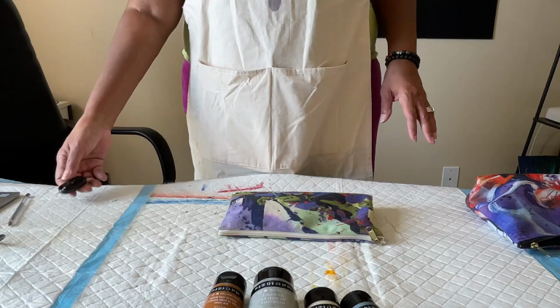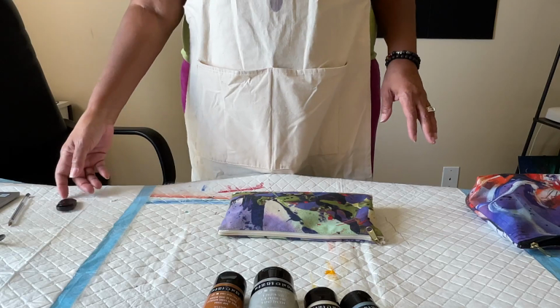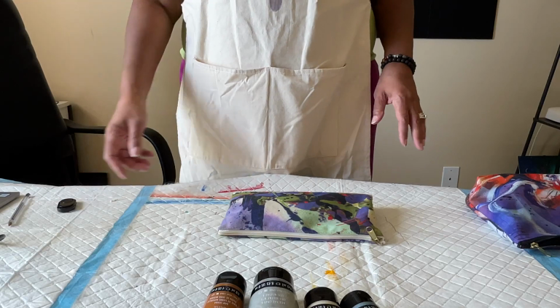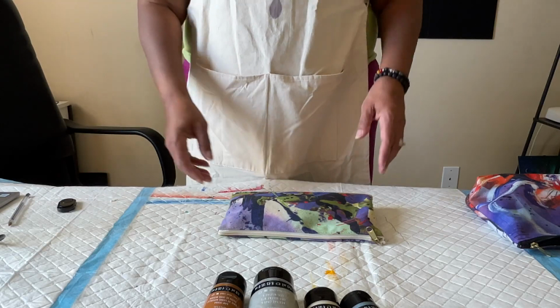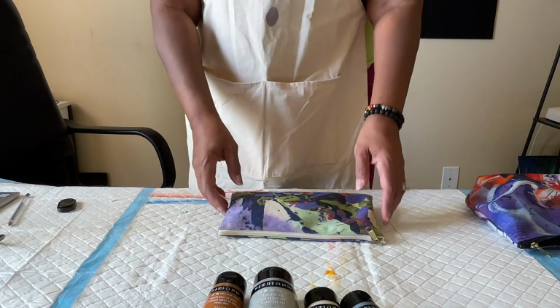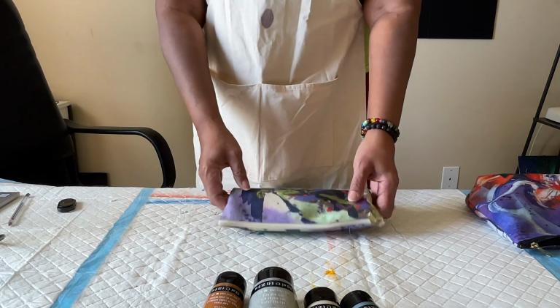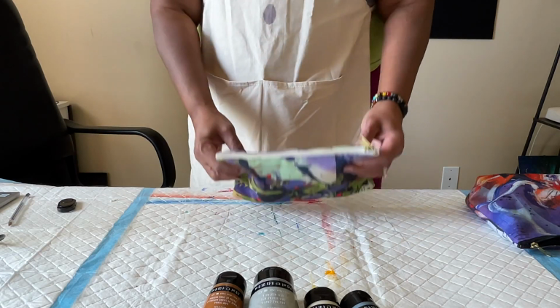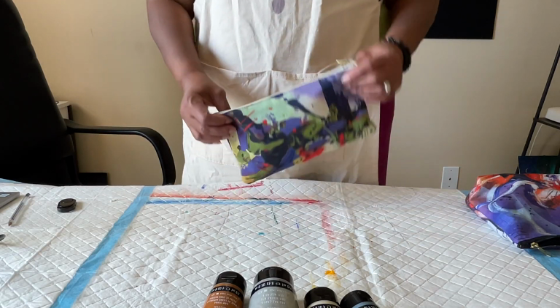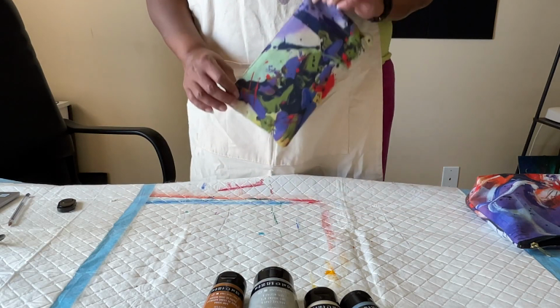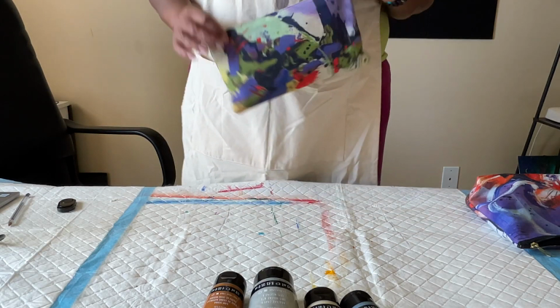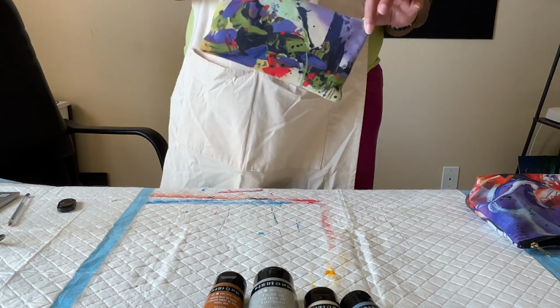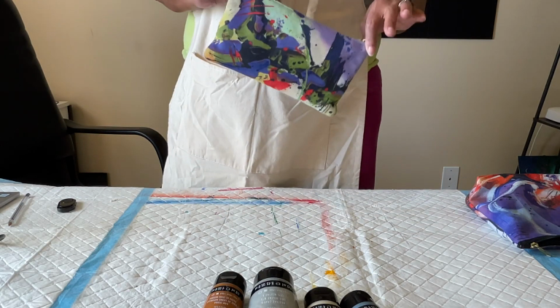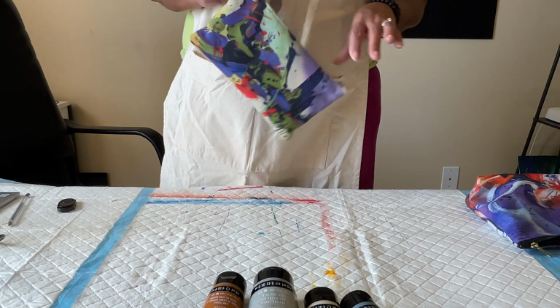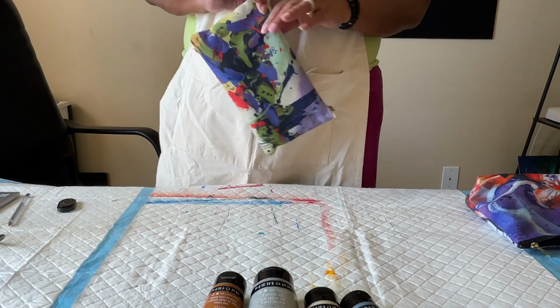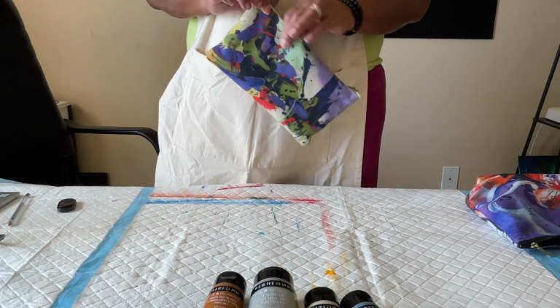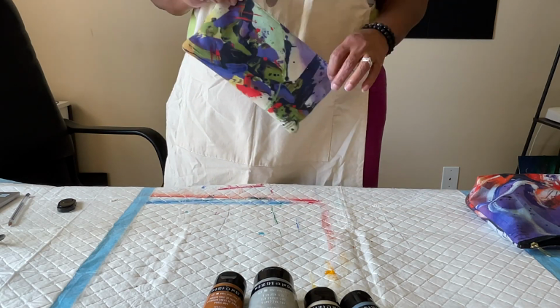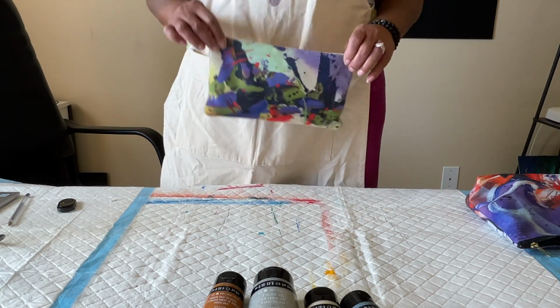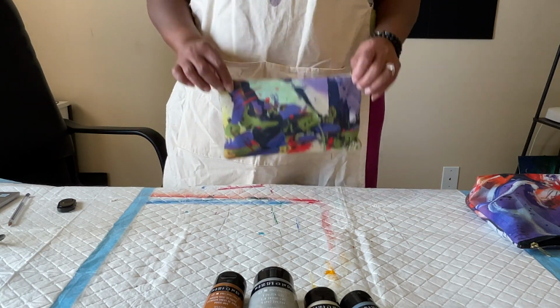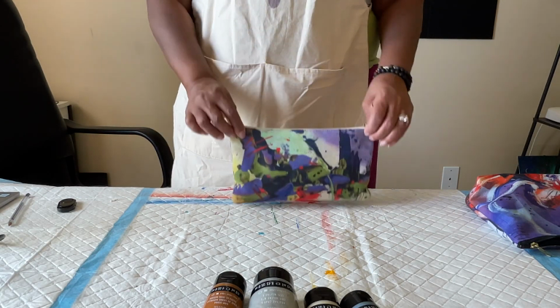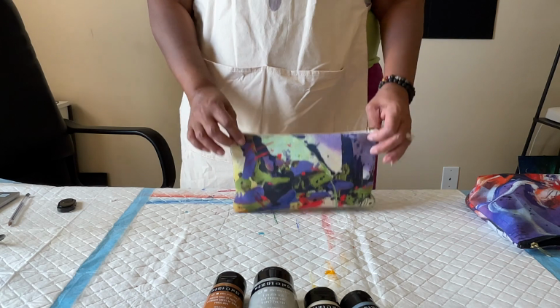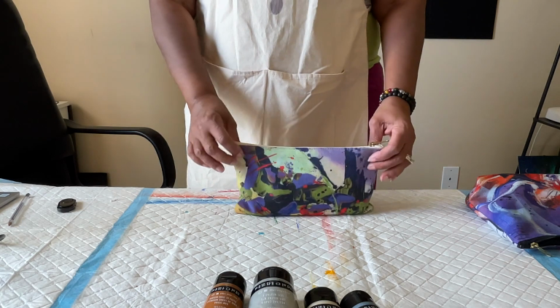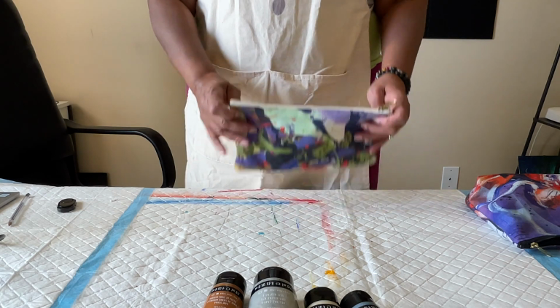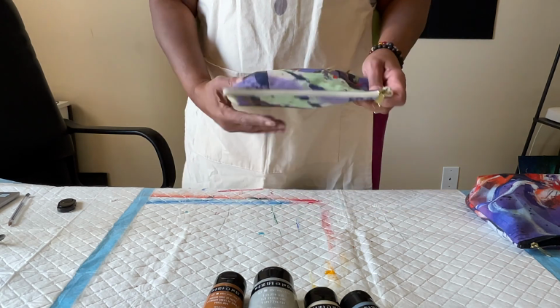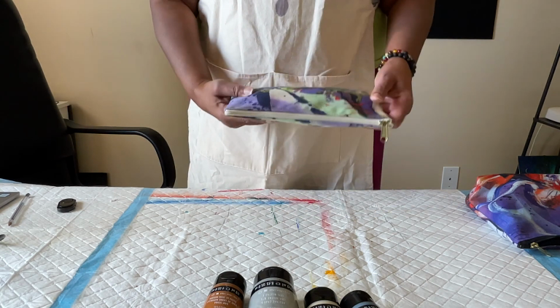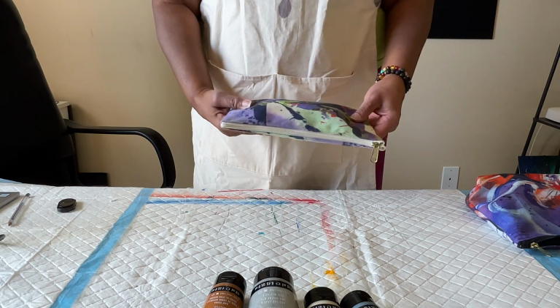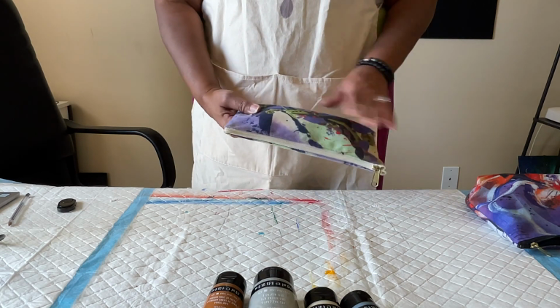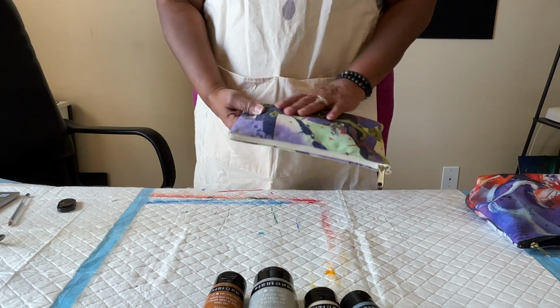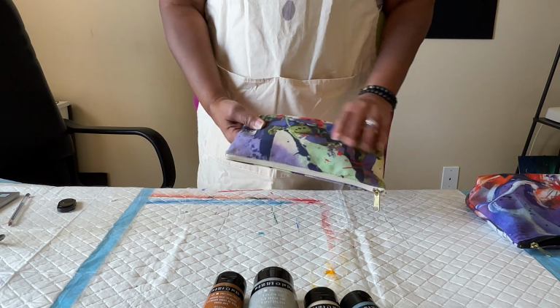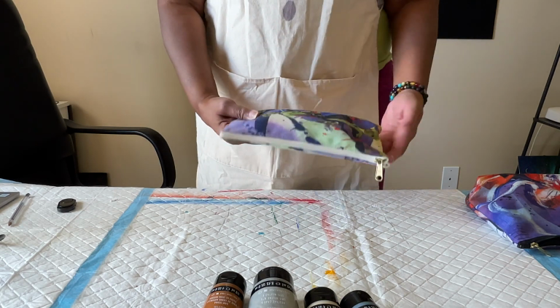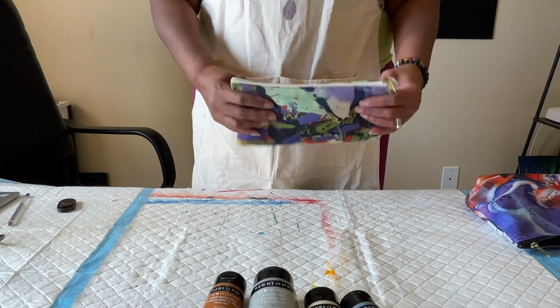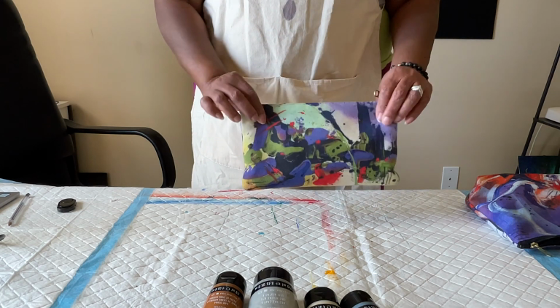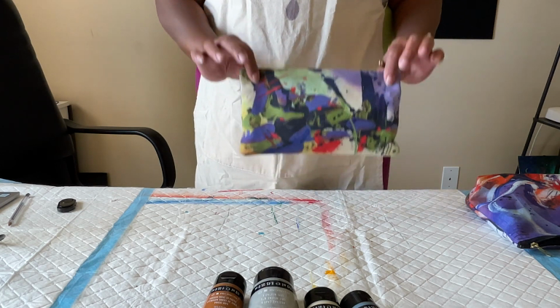Hi, Kelly from KROPS Art real quick. We have on sale our little accessory pouches — this is the small one. This one is going for $8 this month.